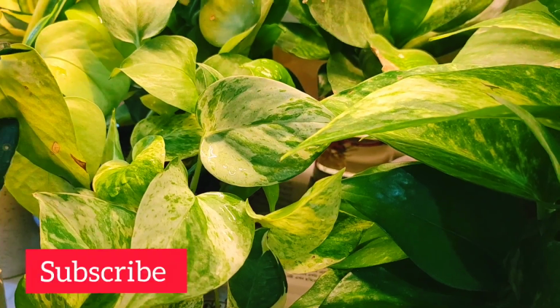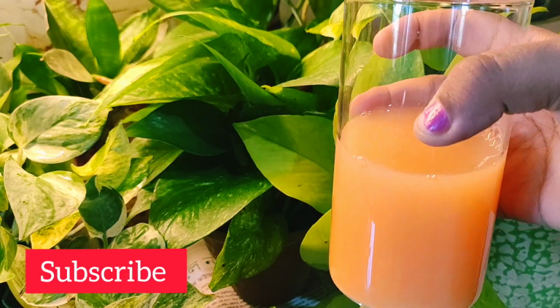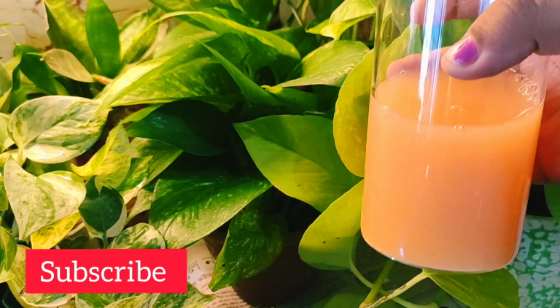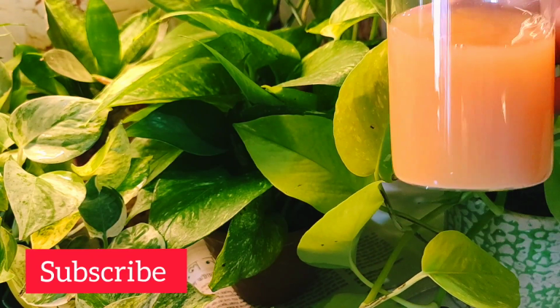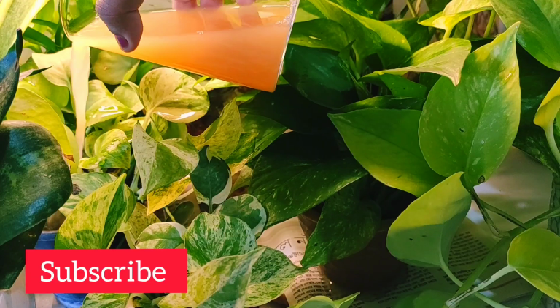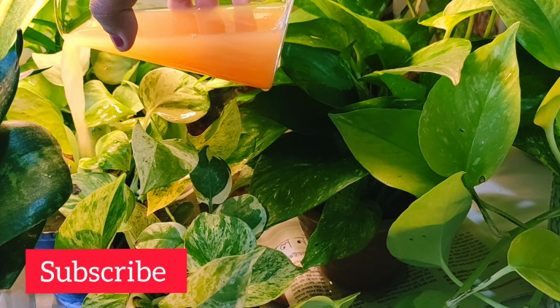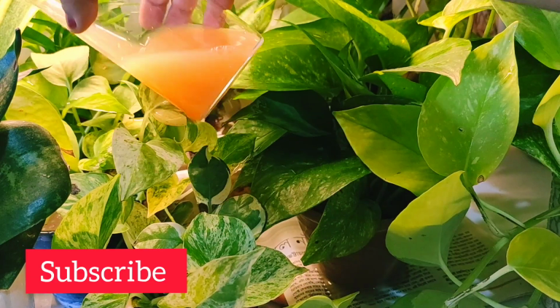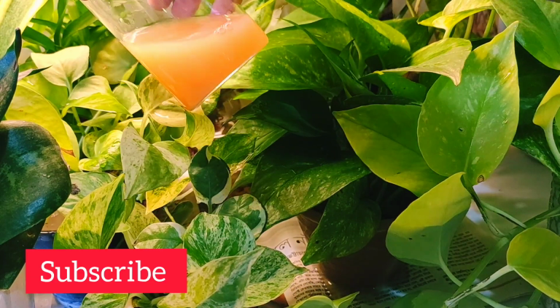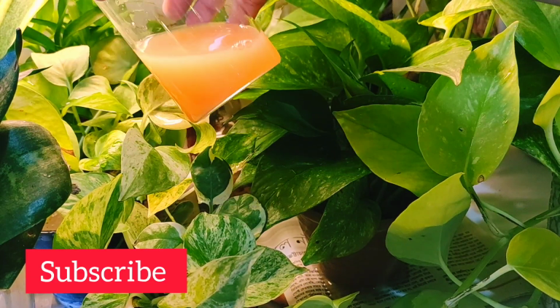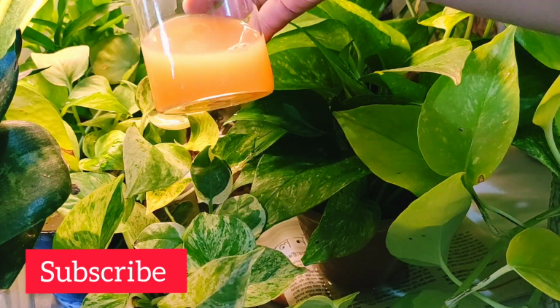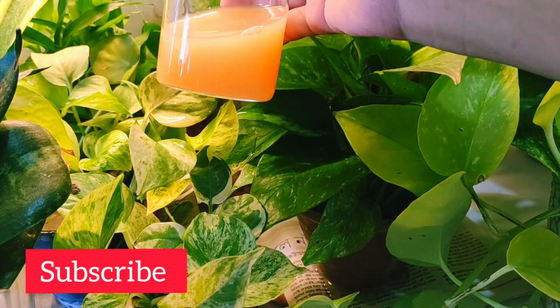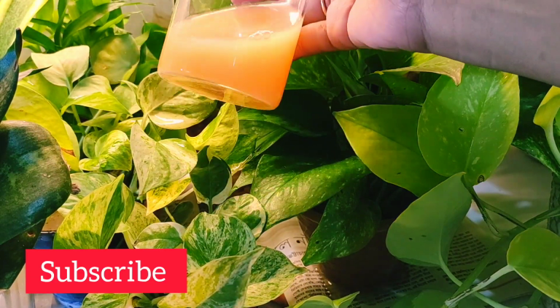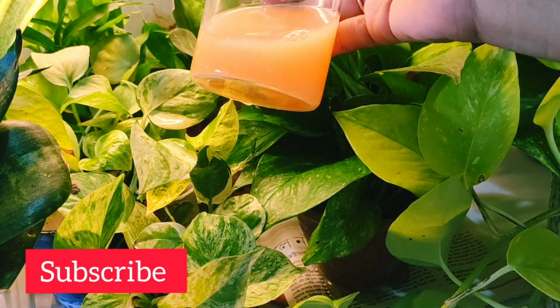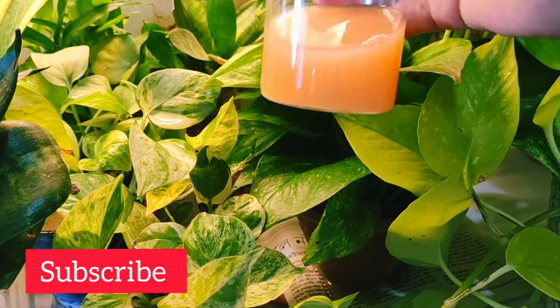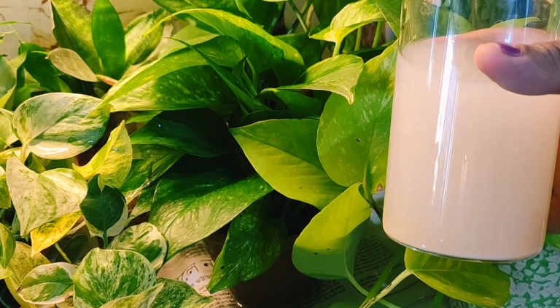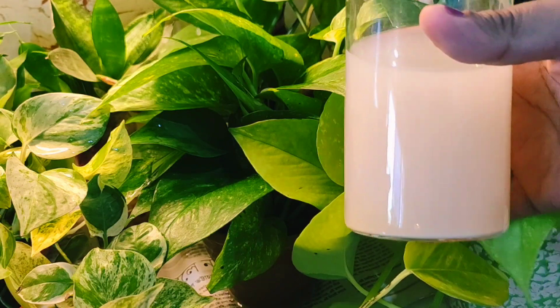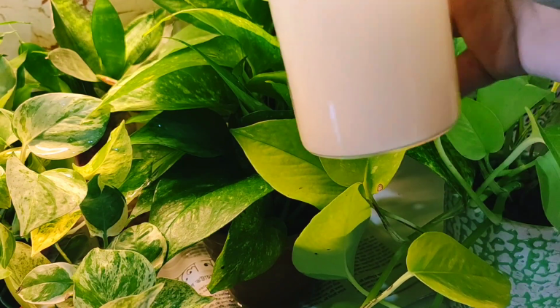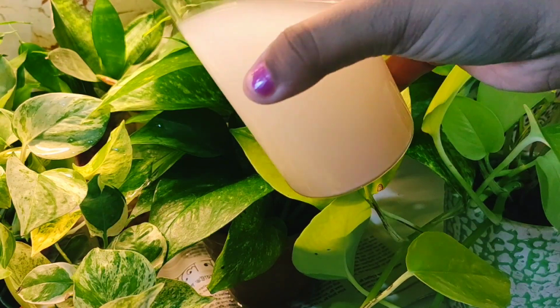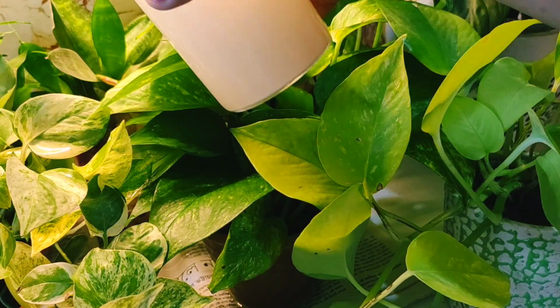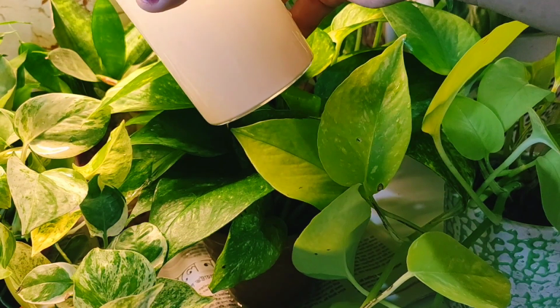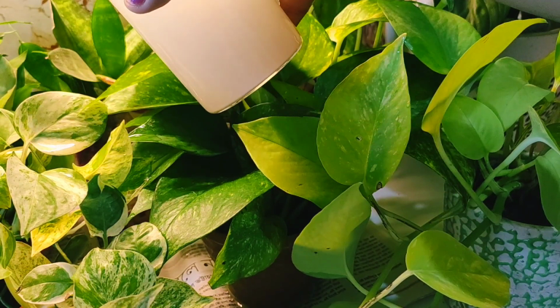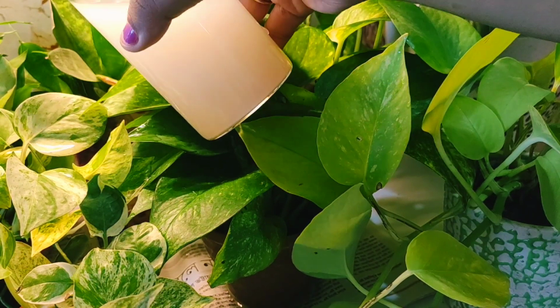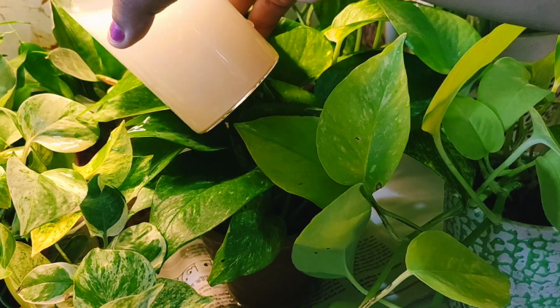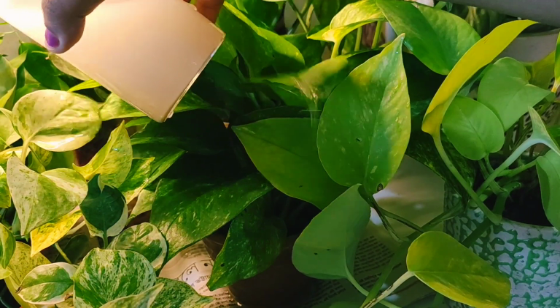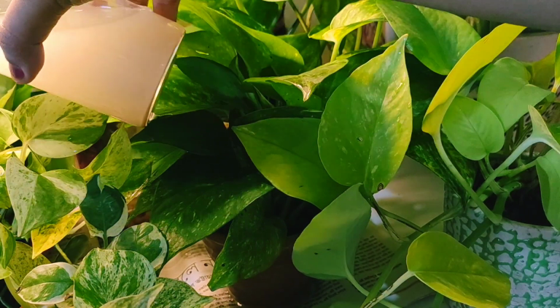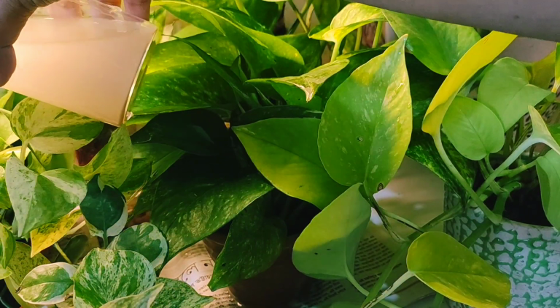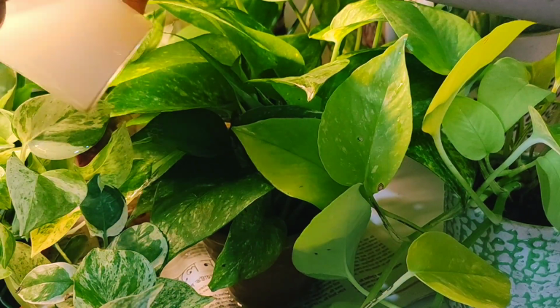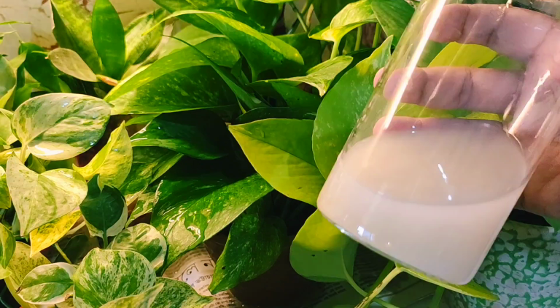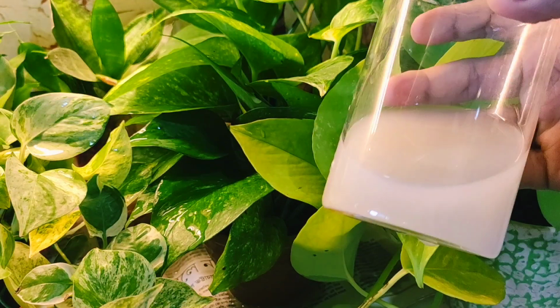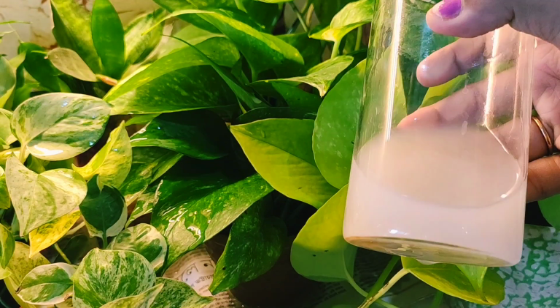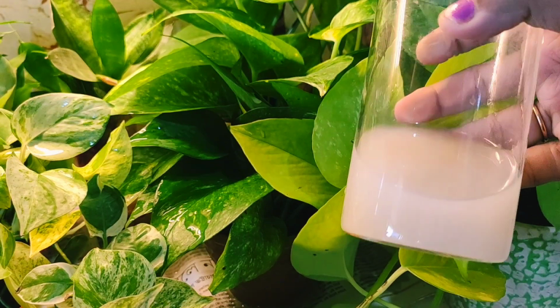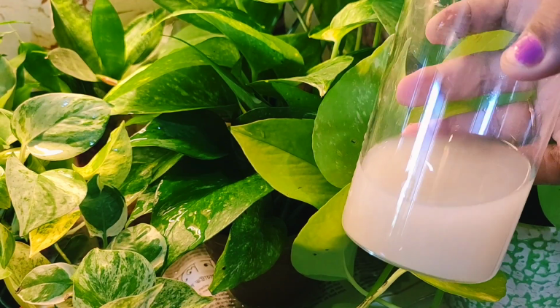The more photosynthesis, the more green and healthy the leaves. I use rice water in my plants regularly, and you can see how healthy and lush green my plants are.